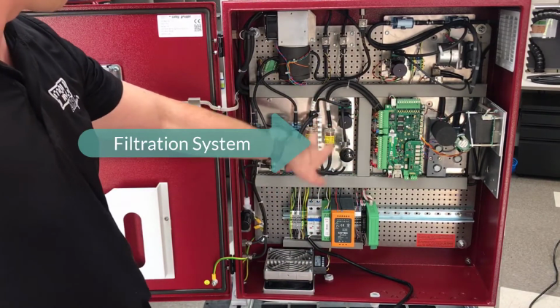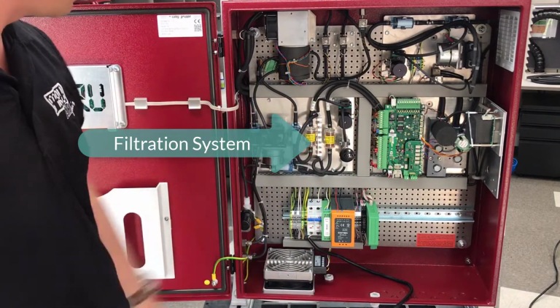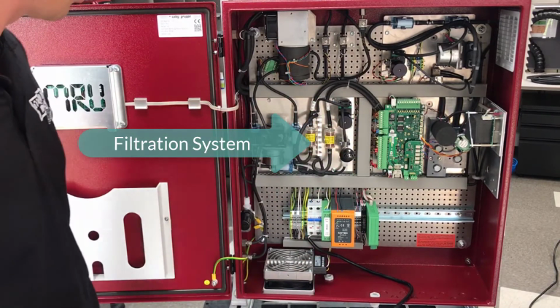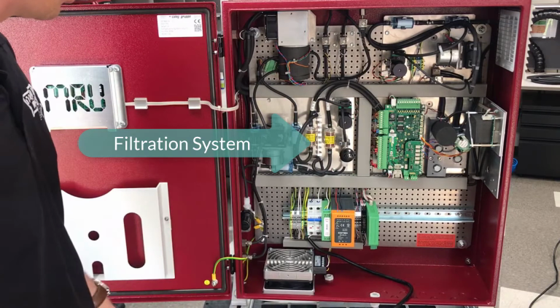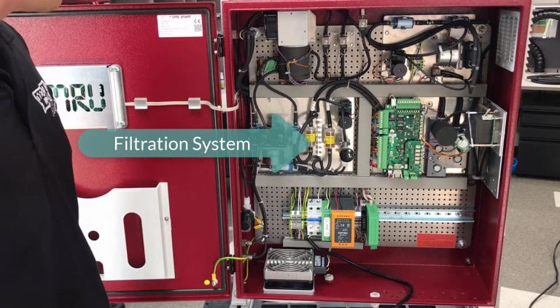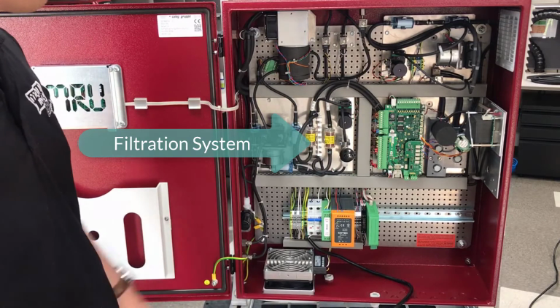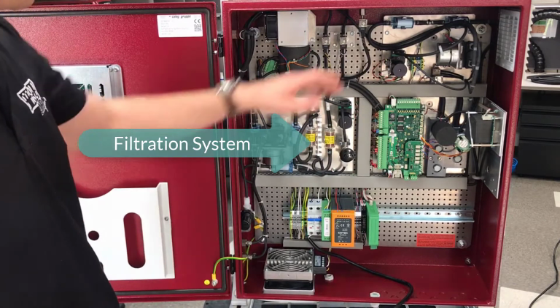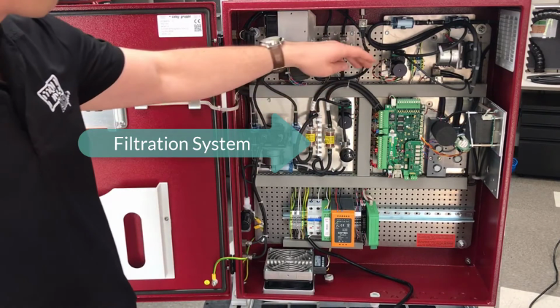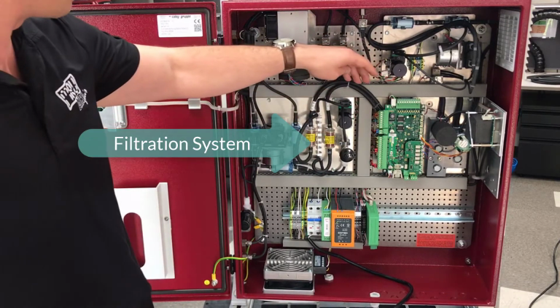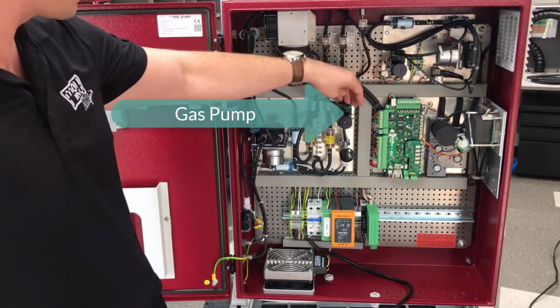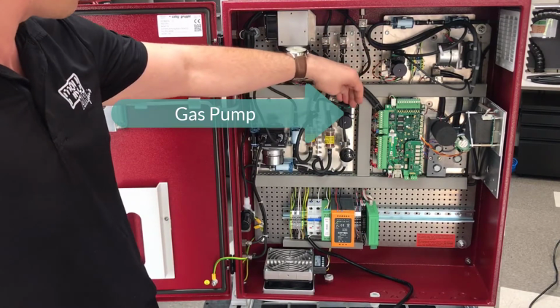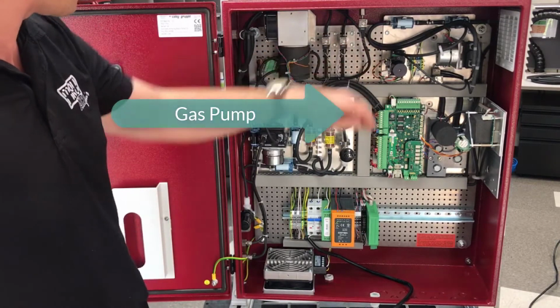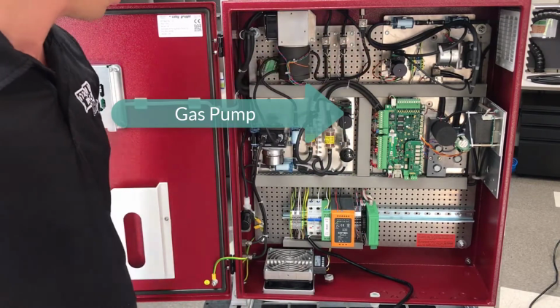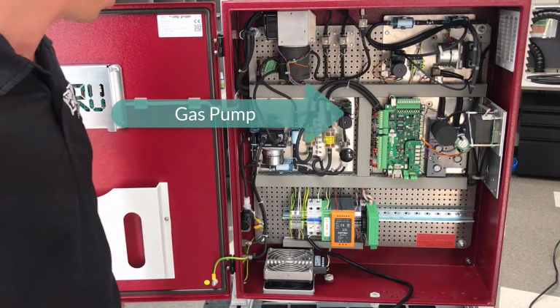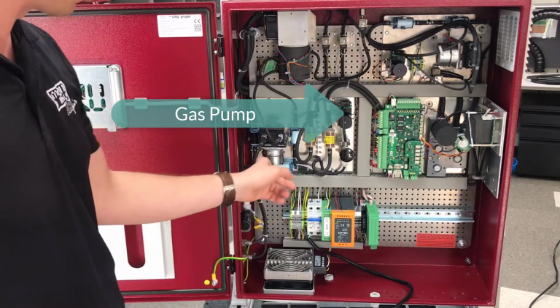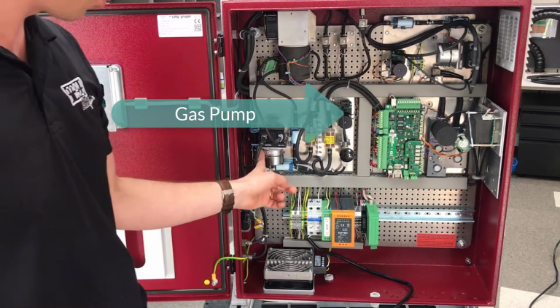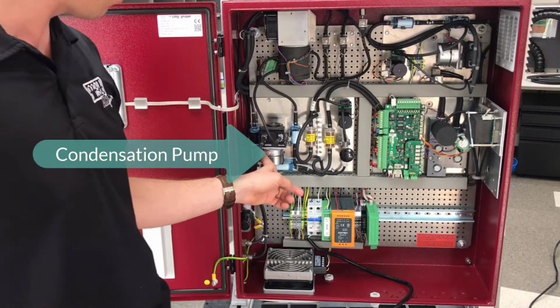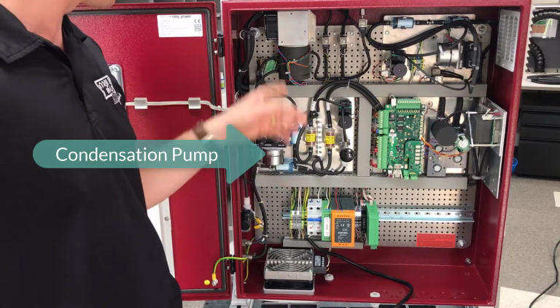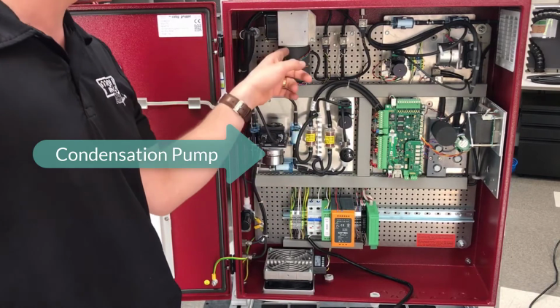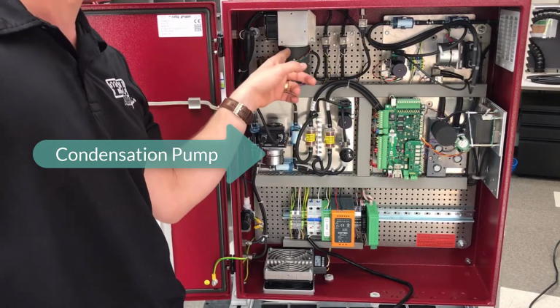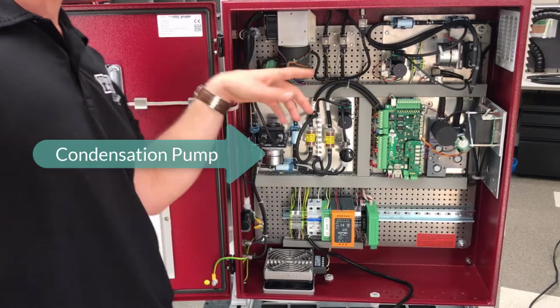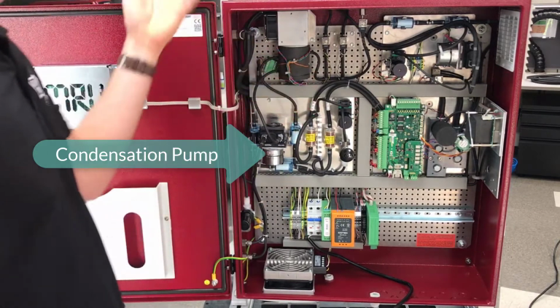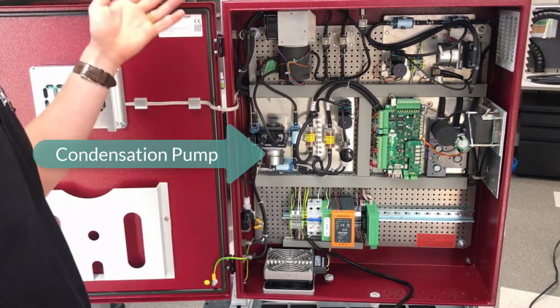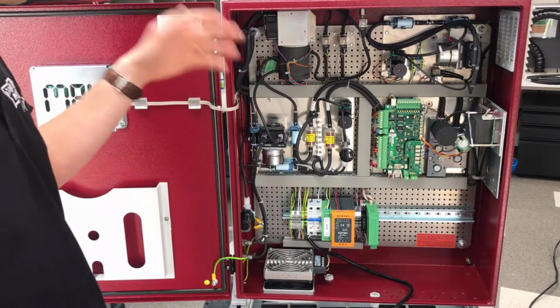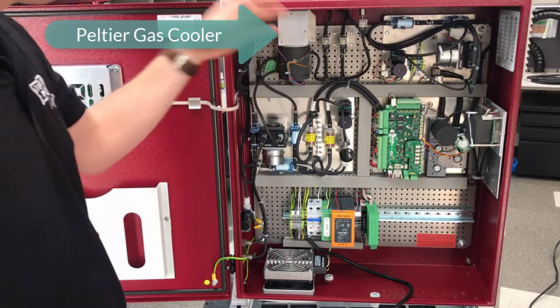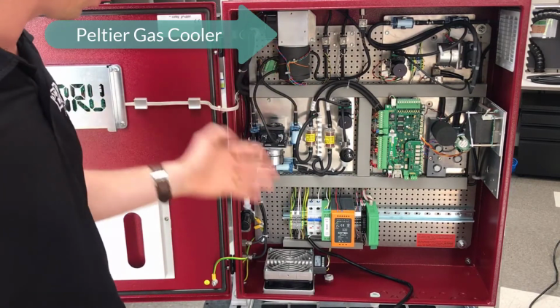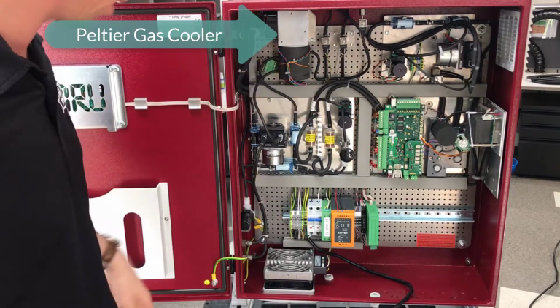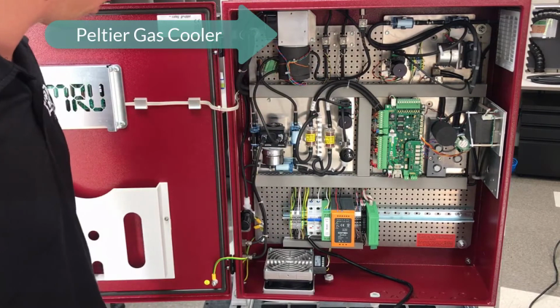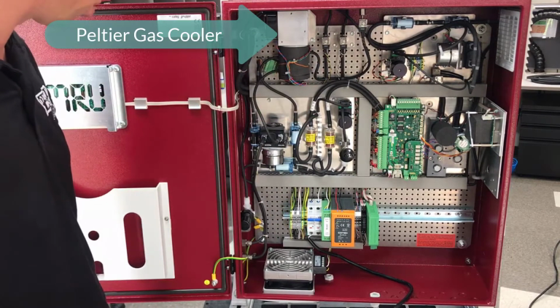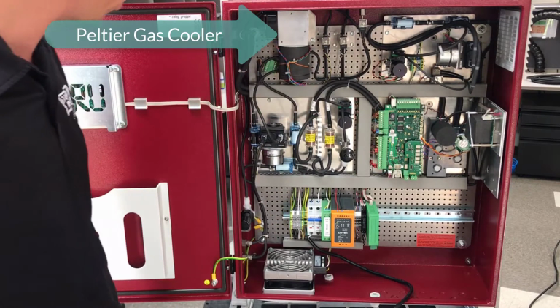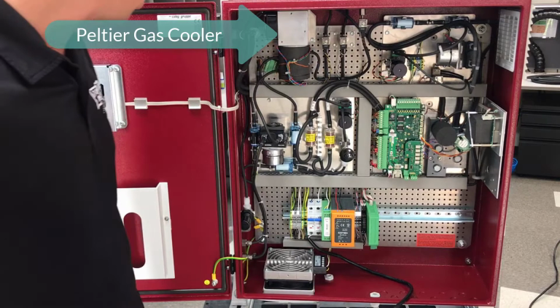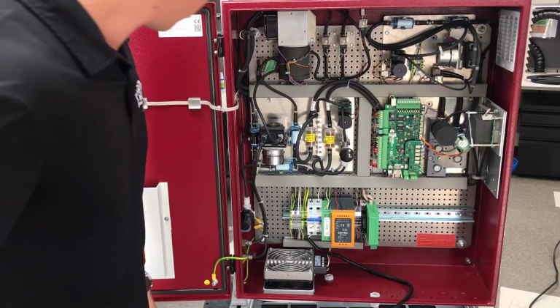We have two charcoal filters. Then we have the gas pump and the condensation pump for the gas cooler. If we have condensation, we can get the moisture out.